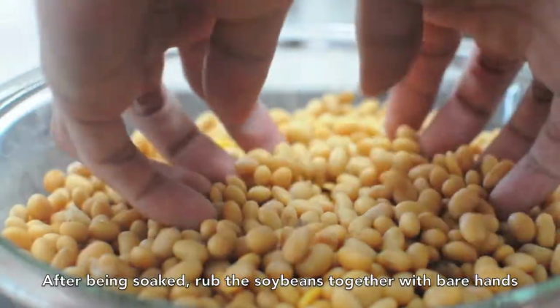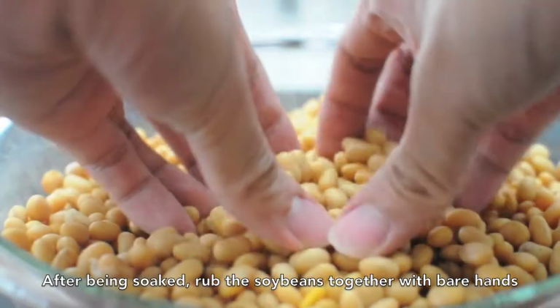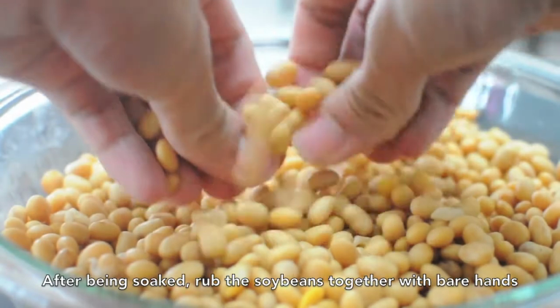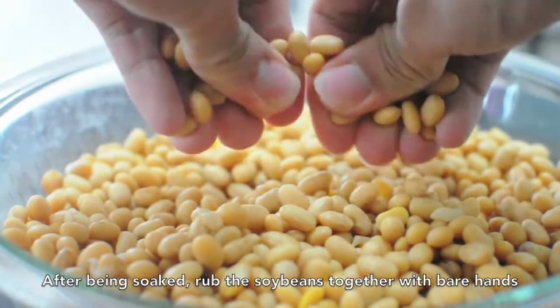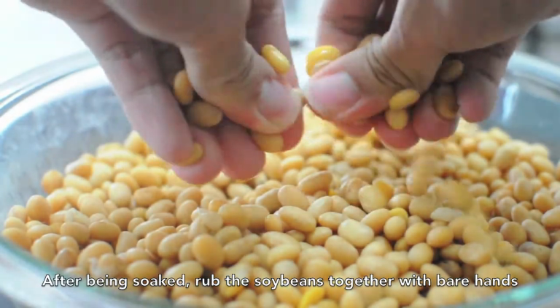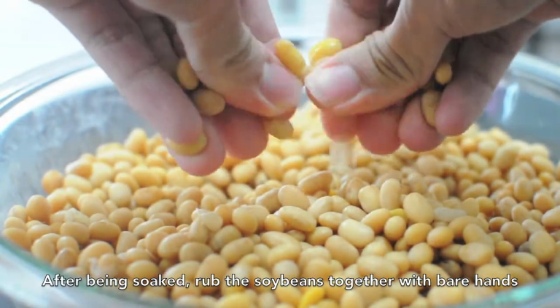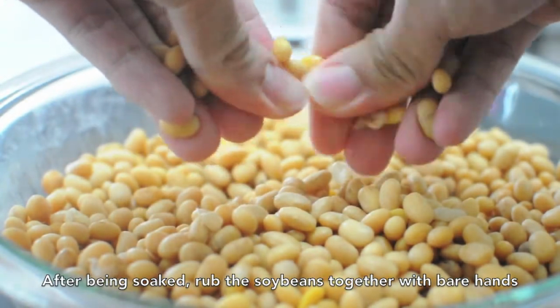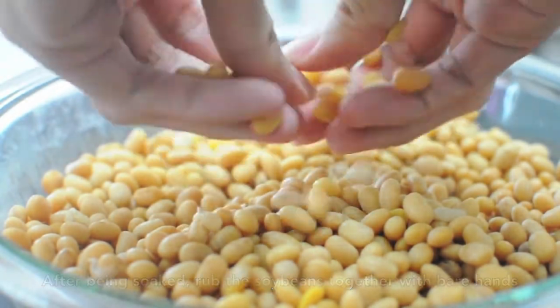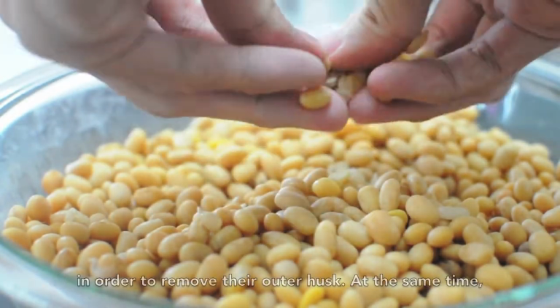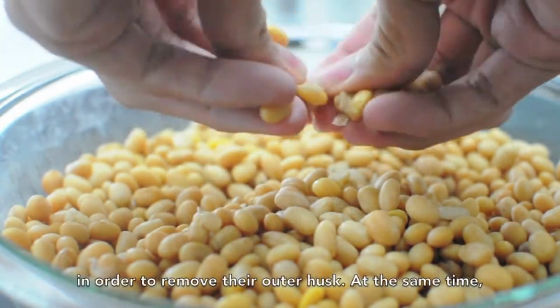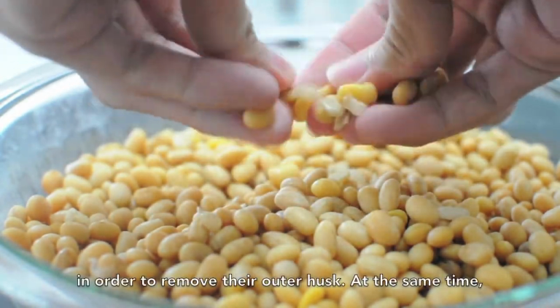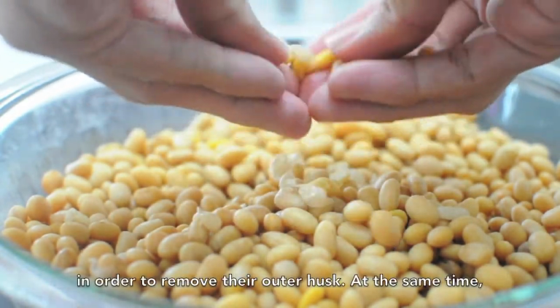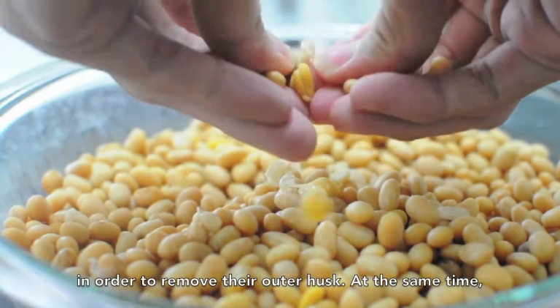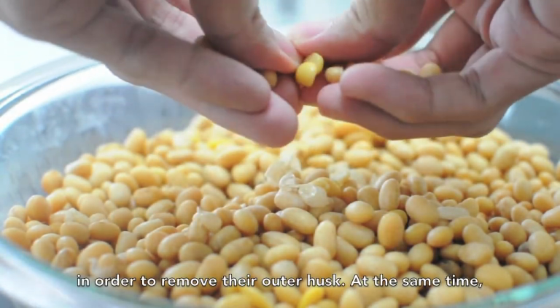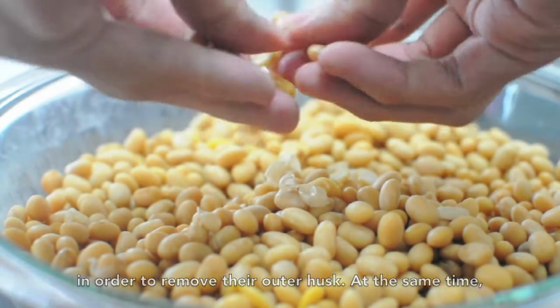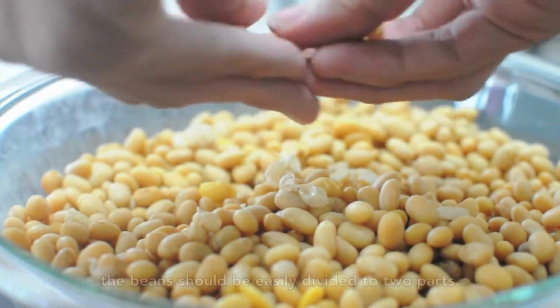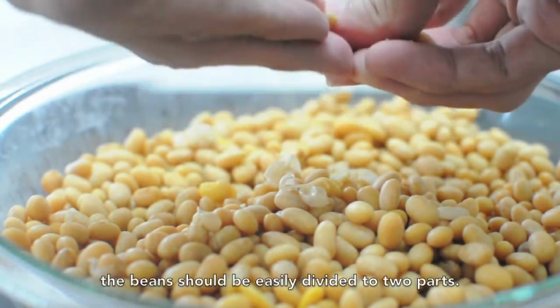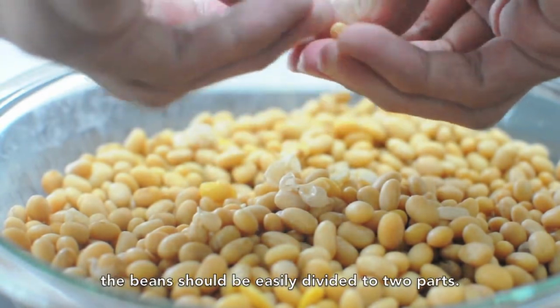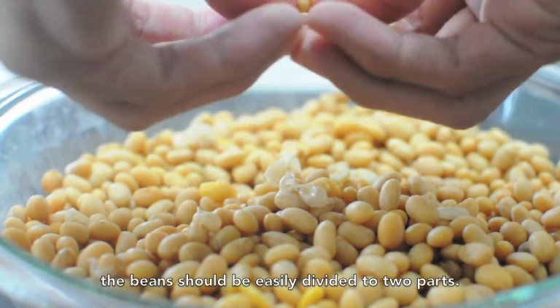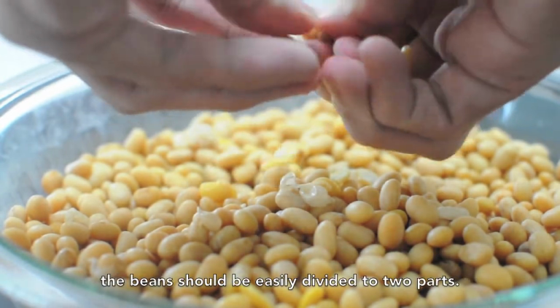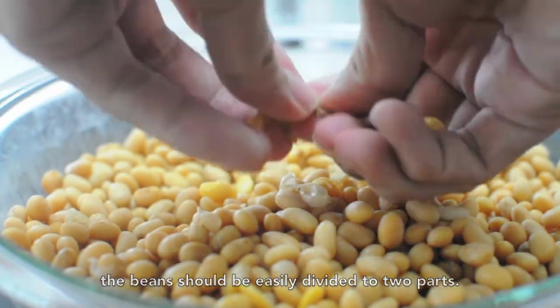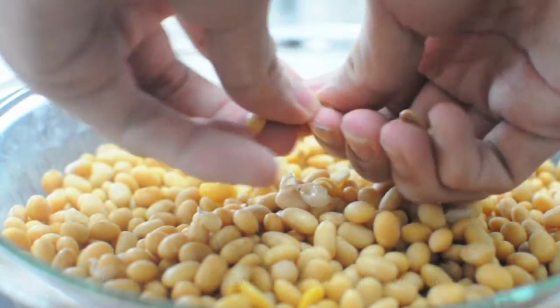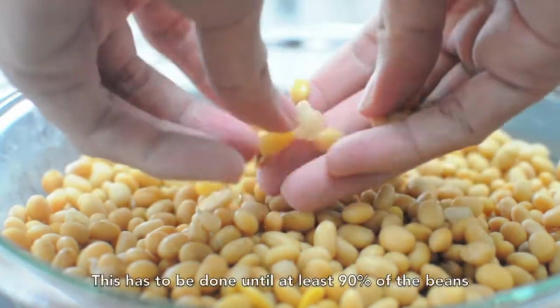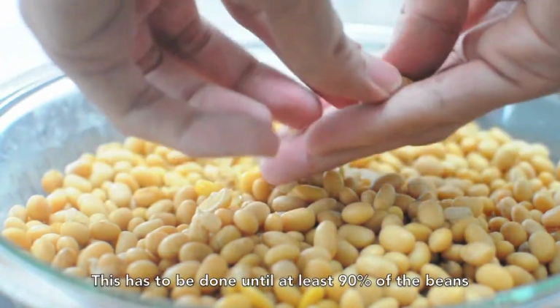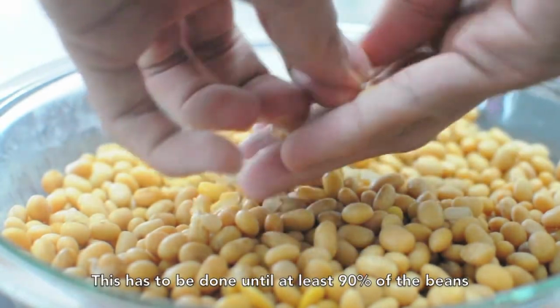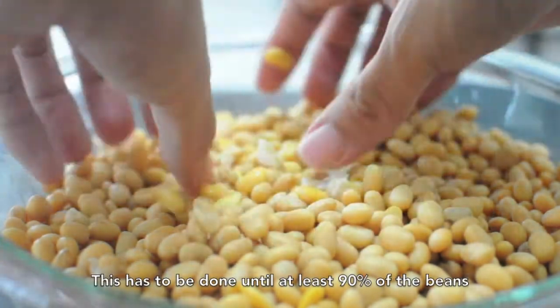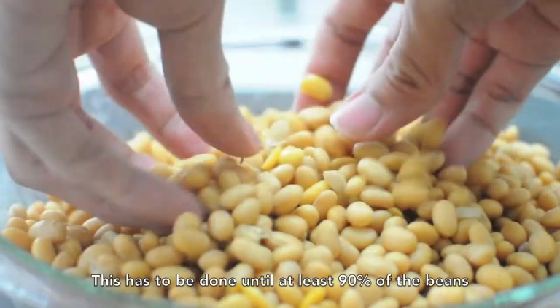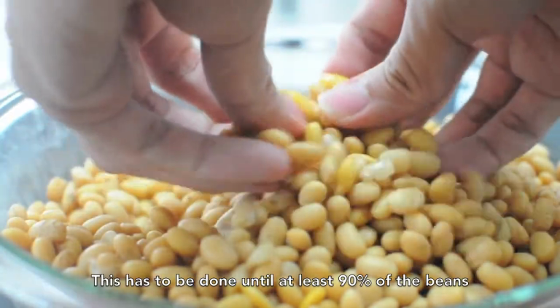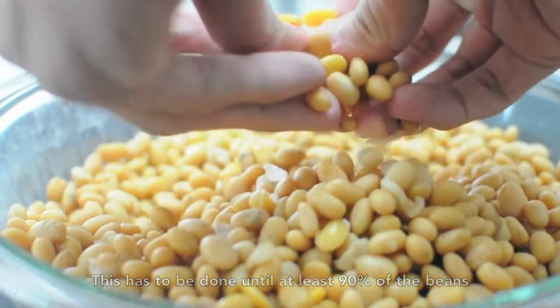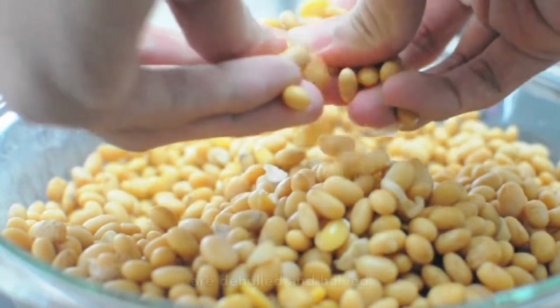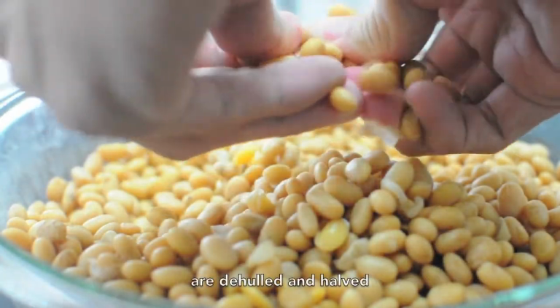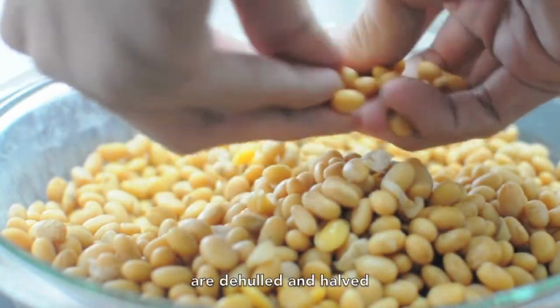After soaking, rub the beans together with bare hands to remove their outer husks. At the same time, the beans should be easily divided into two parts. This has to be done until at least 90% of the beans are de-hulled and halved.